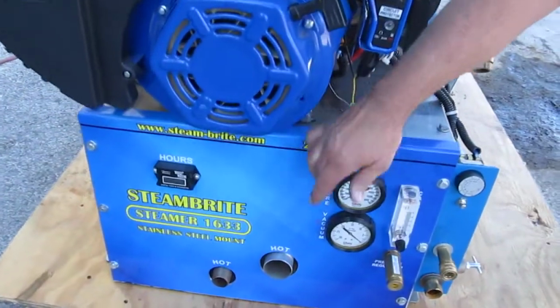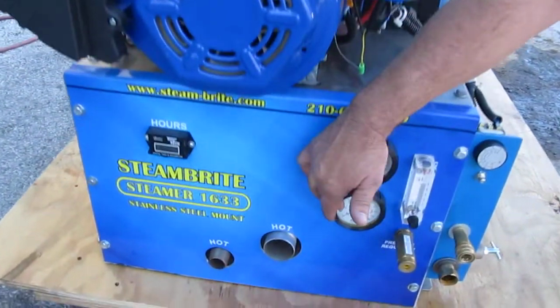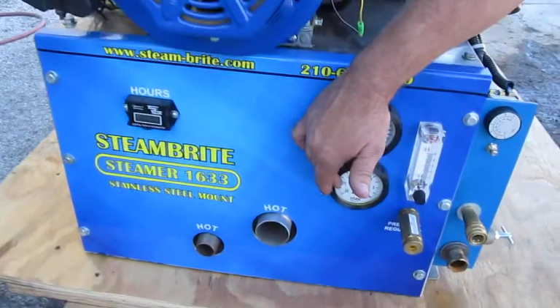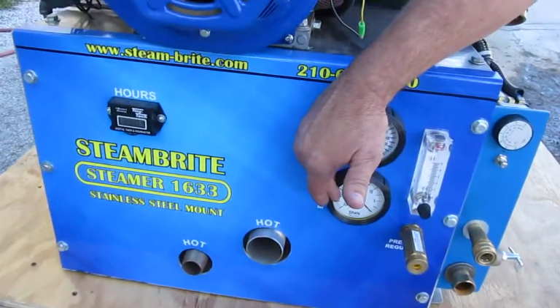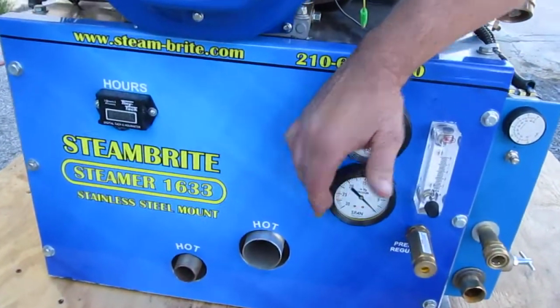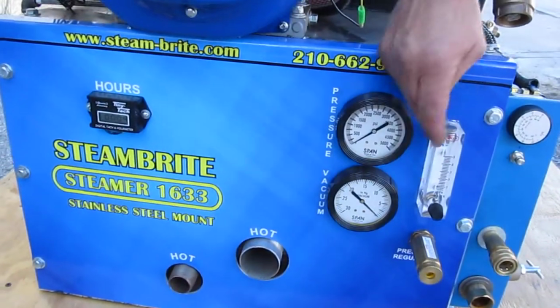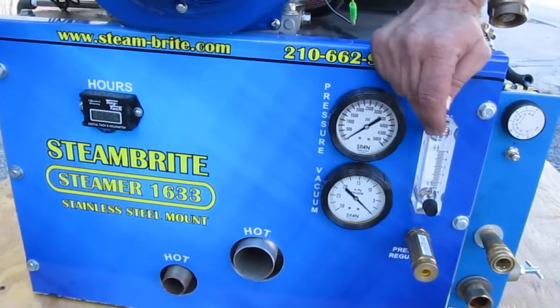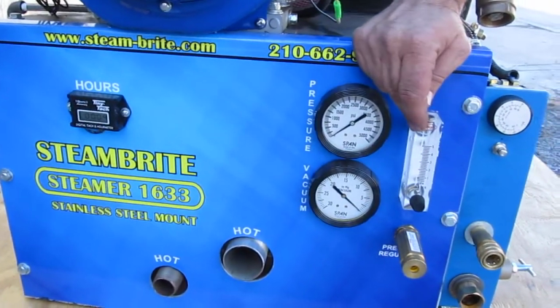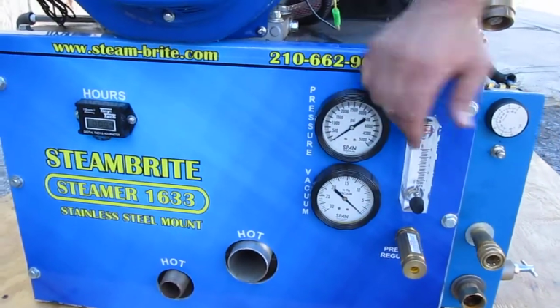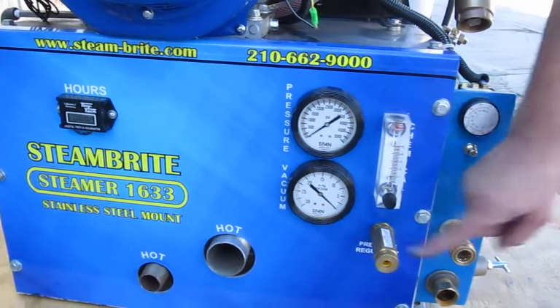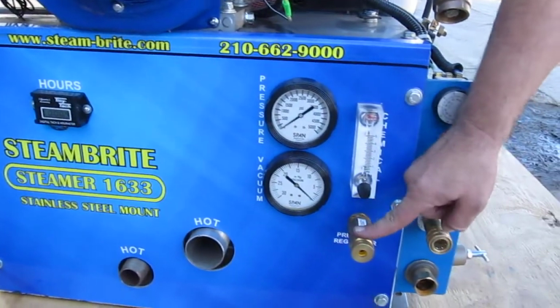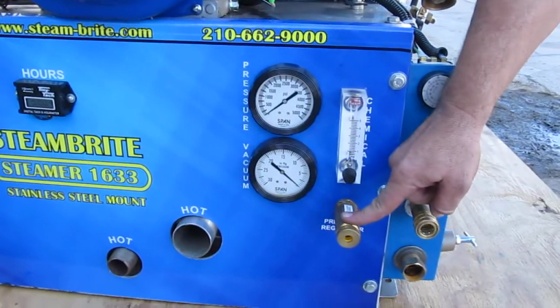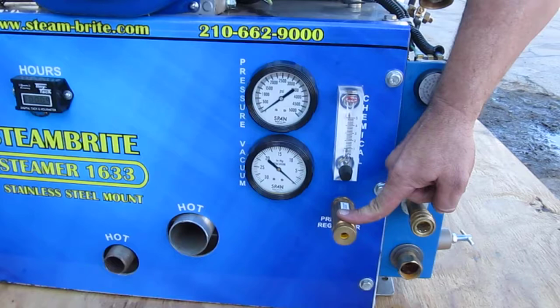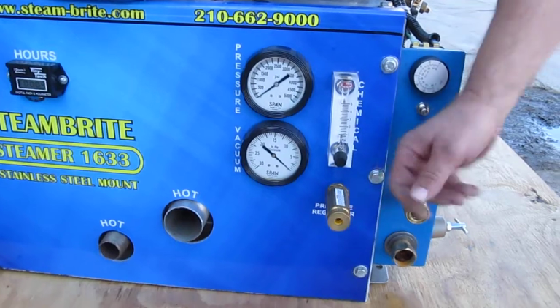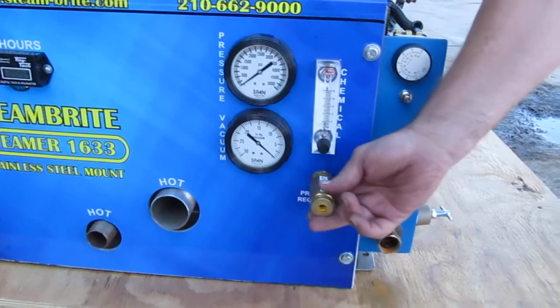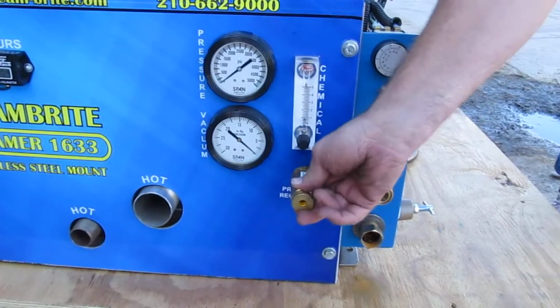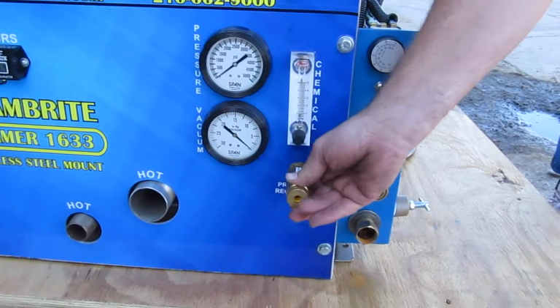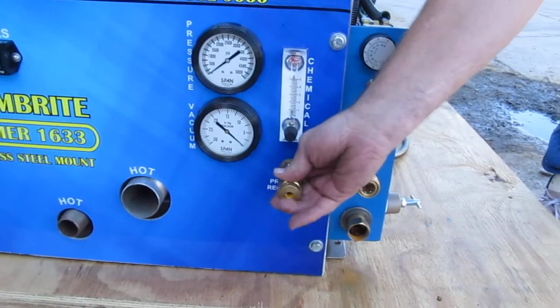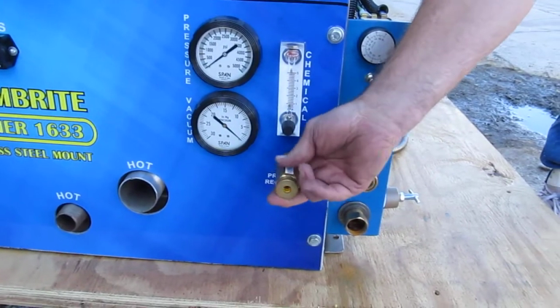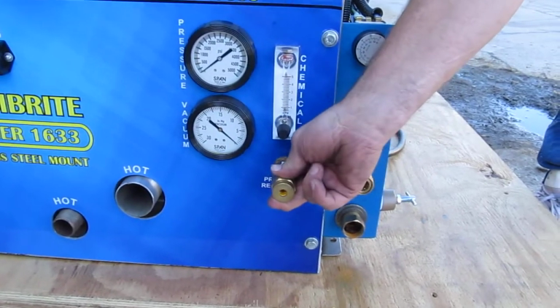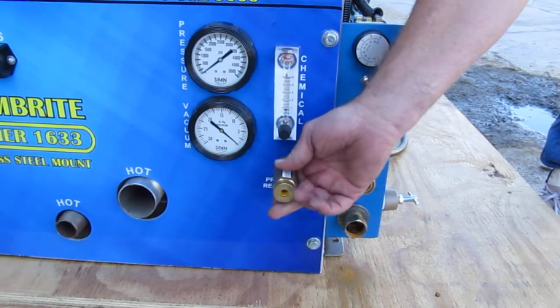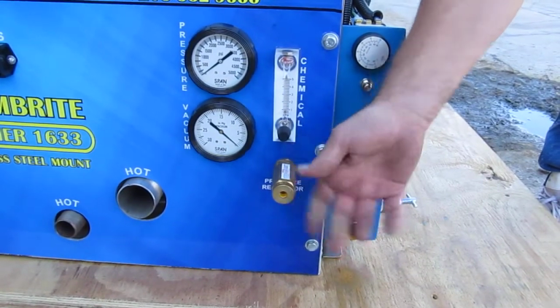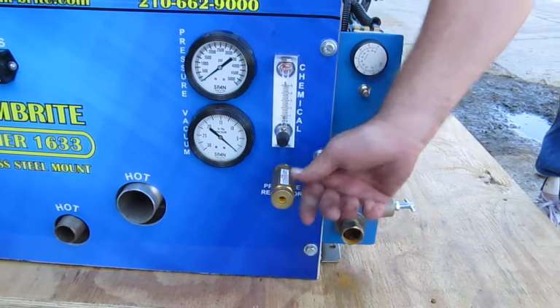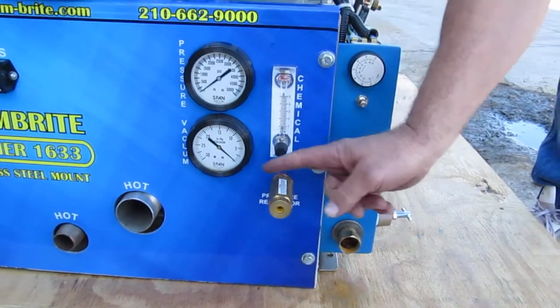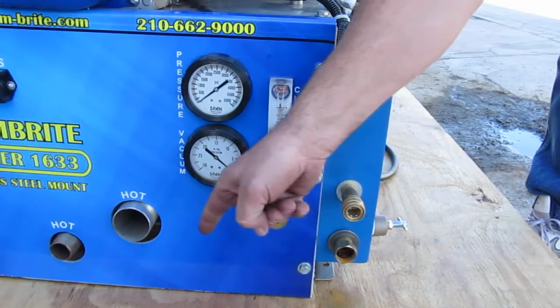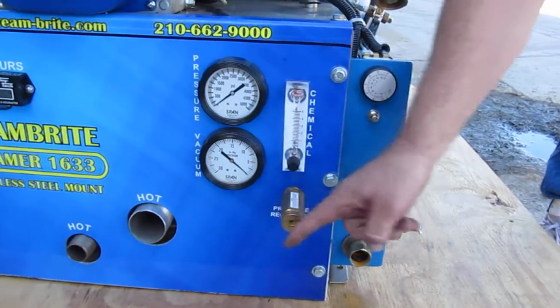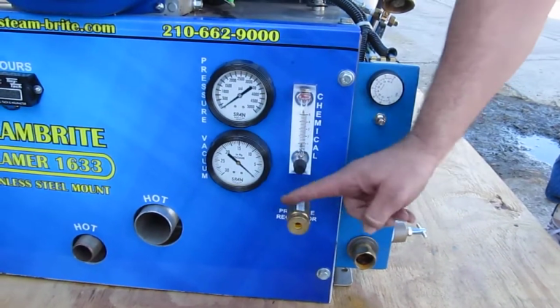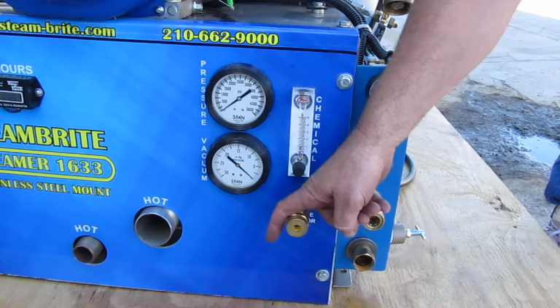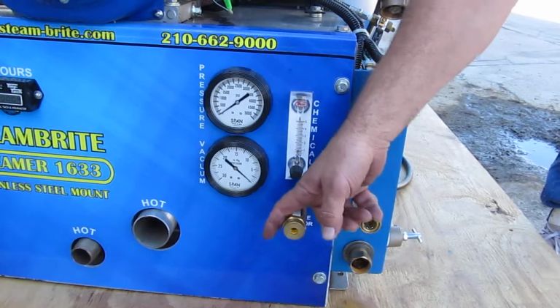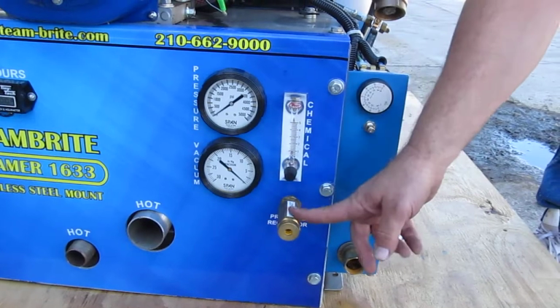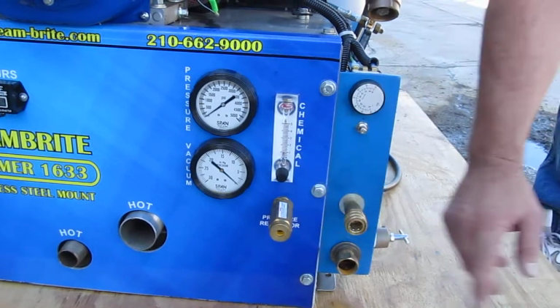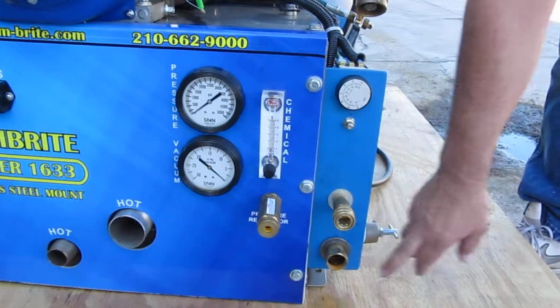It's got your vacuum gauge, your chemical injection, and this is your water pressure. So you can adjust your water pressure however you want — to the left is less pressure and to the right is more pressure.